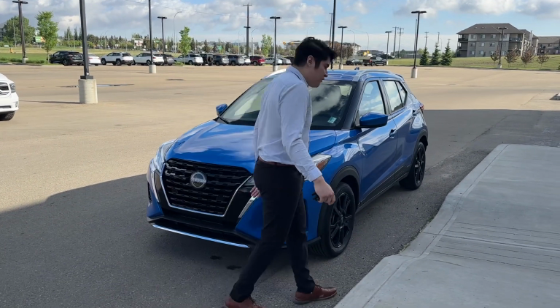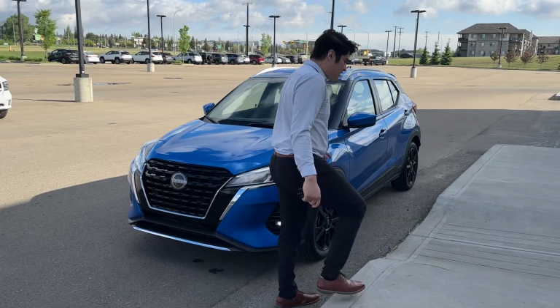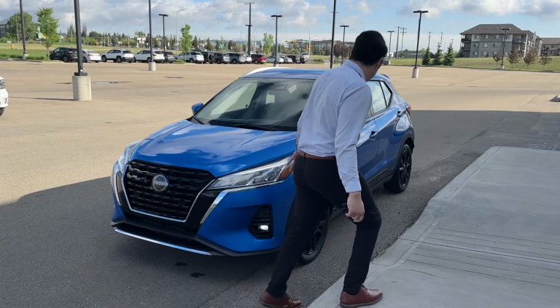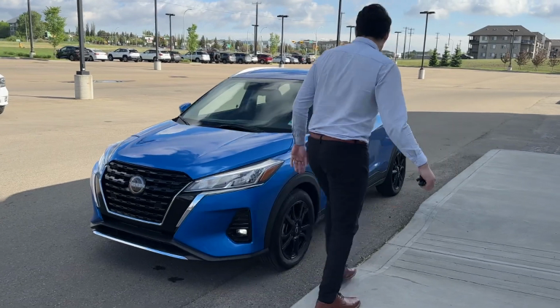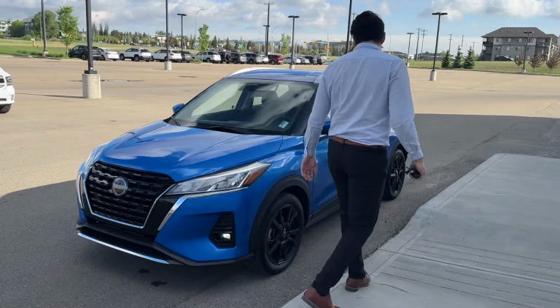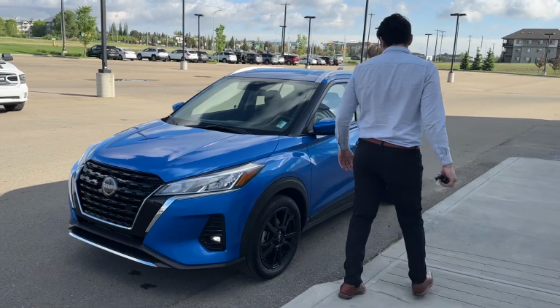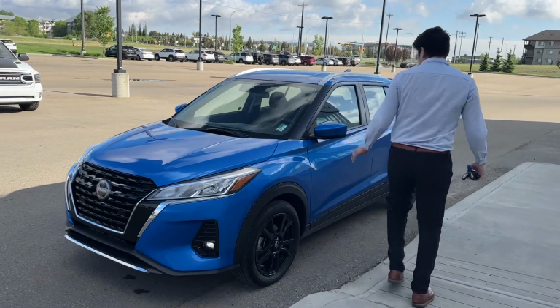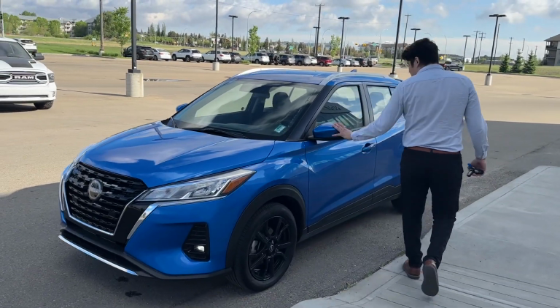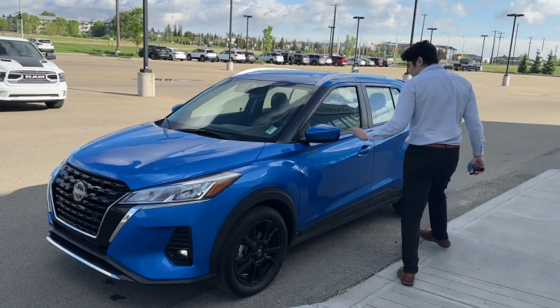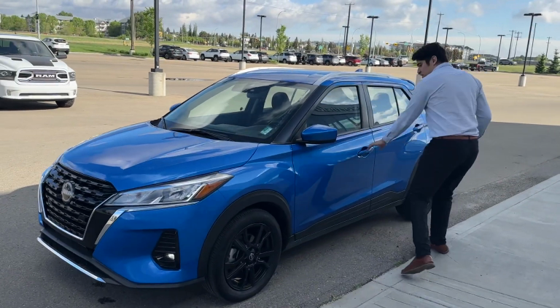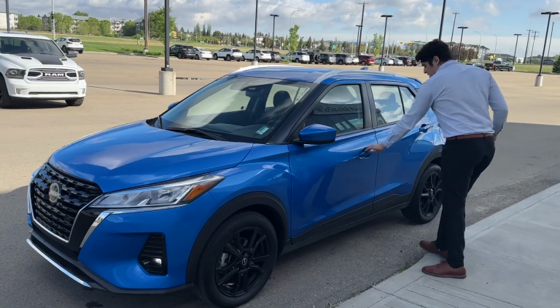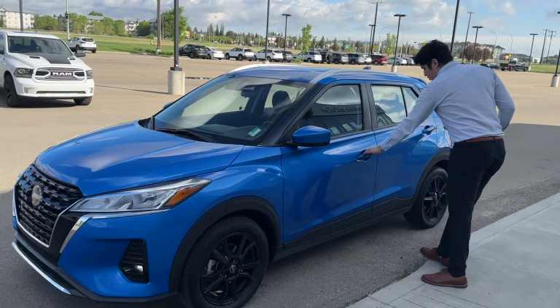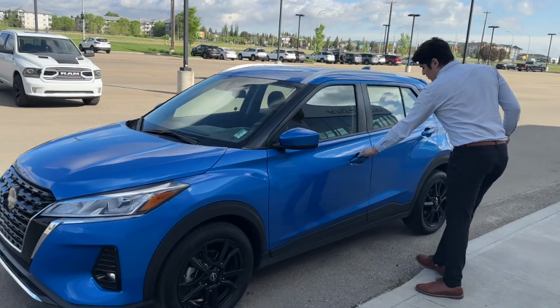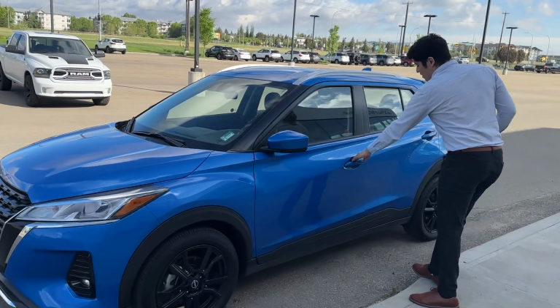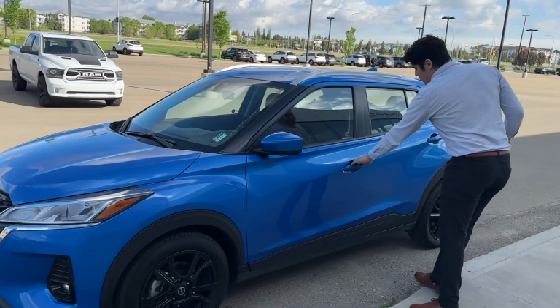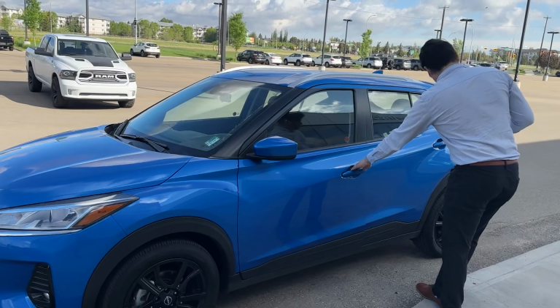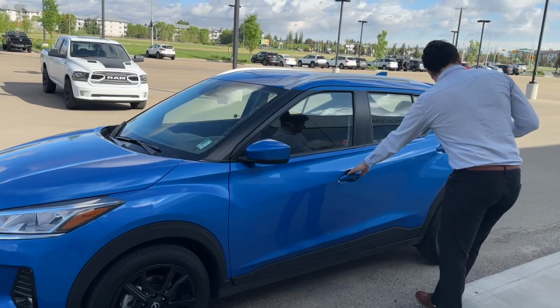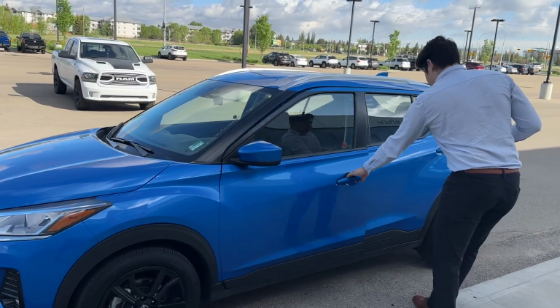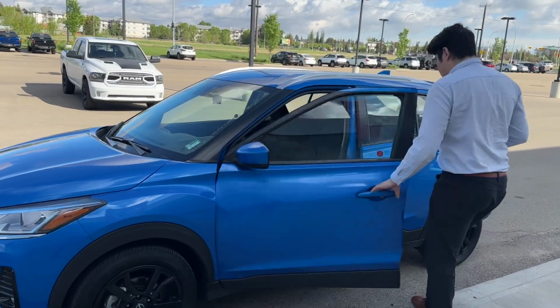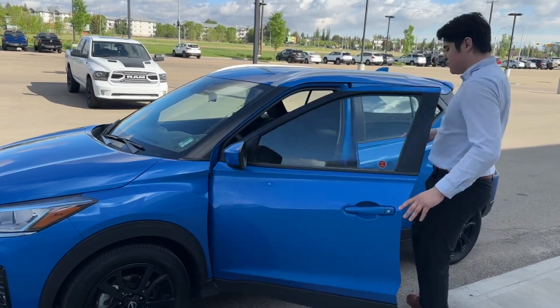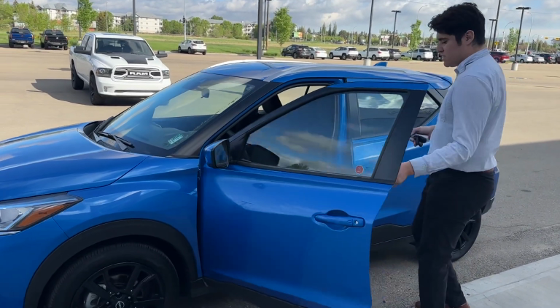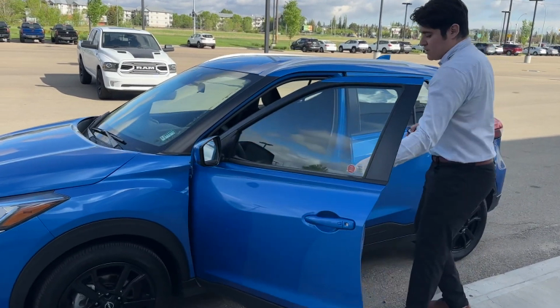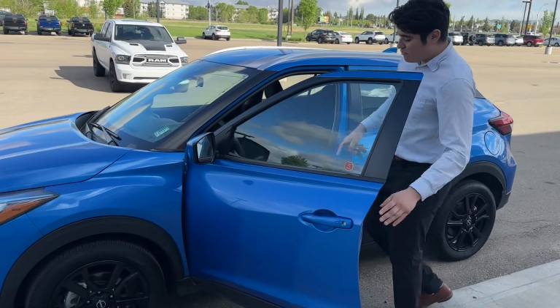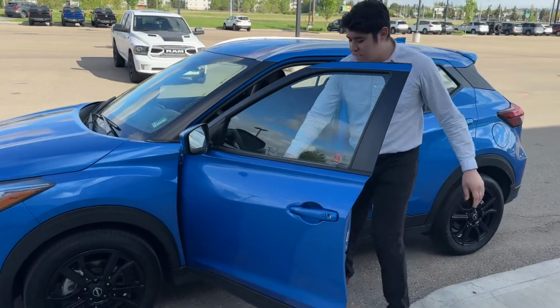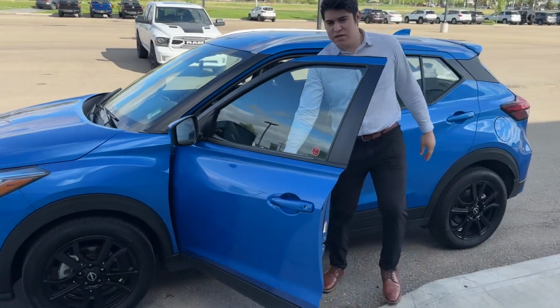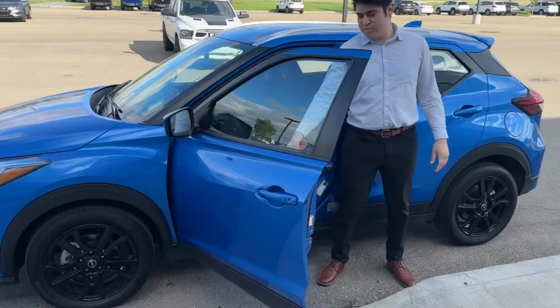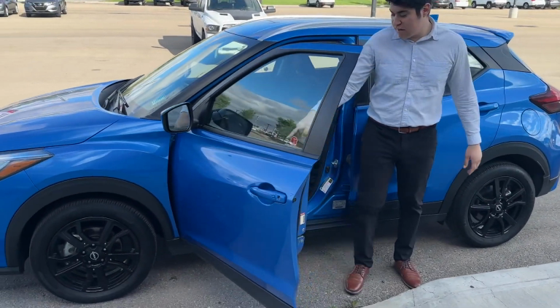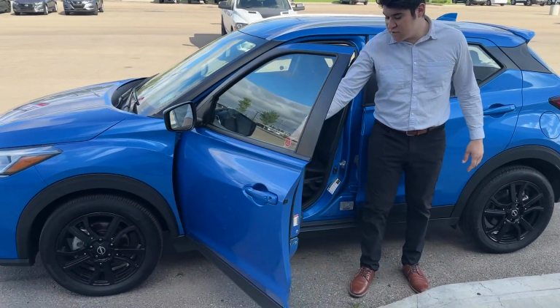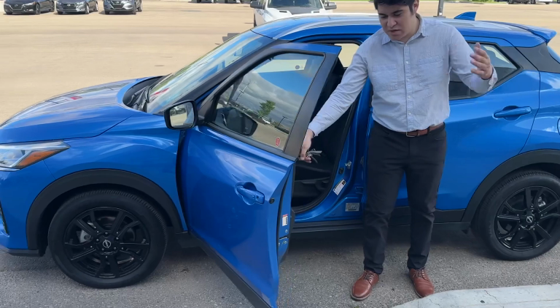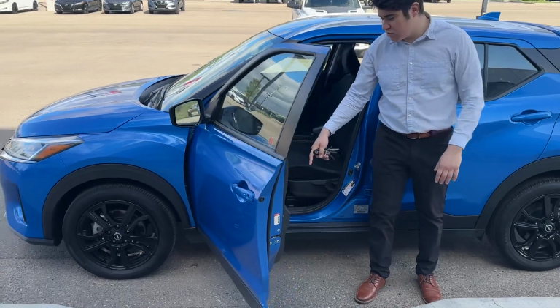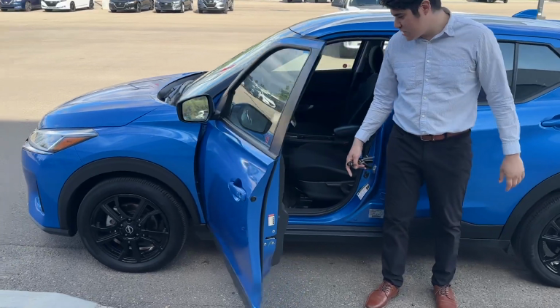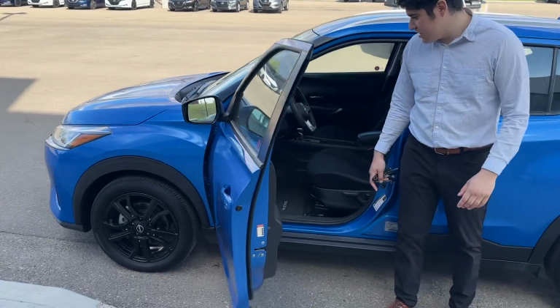You have auto intelligent headlights on the vehicle, fully breakaway side view mirrors. I'm going to open it up — you have keyless entry on the door there. Let me just unlock it first. You have powered side view mirrors, powered windows — come on in here.